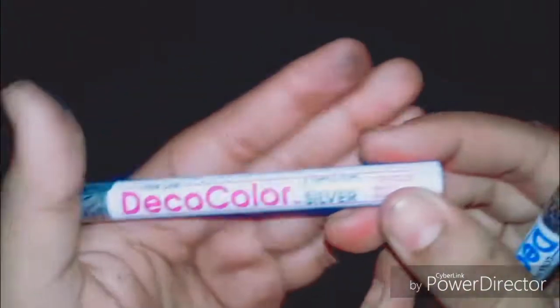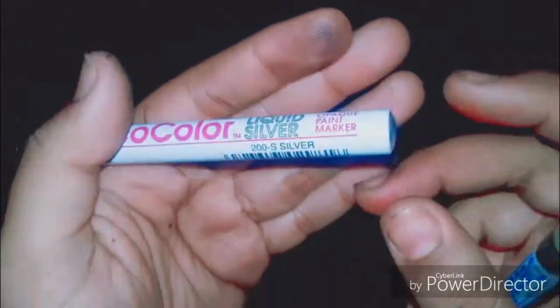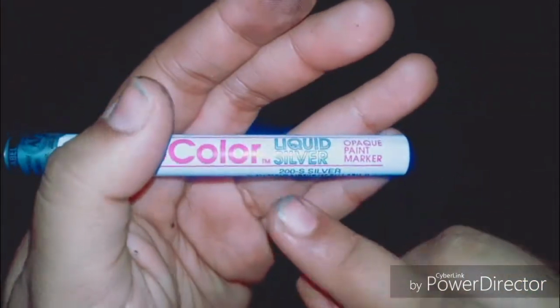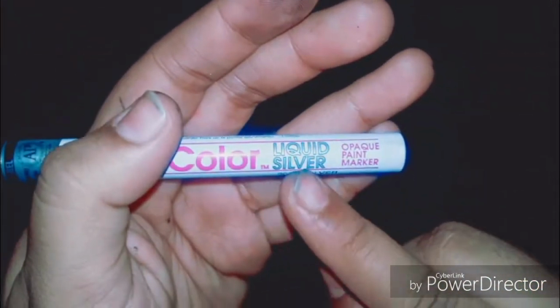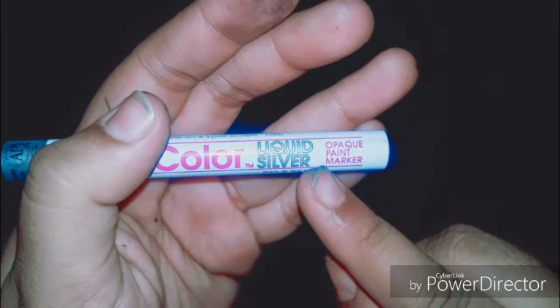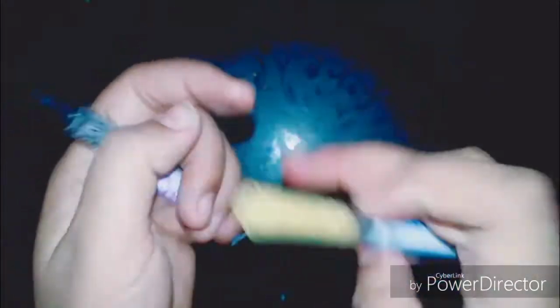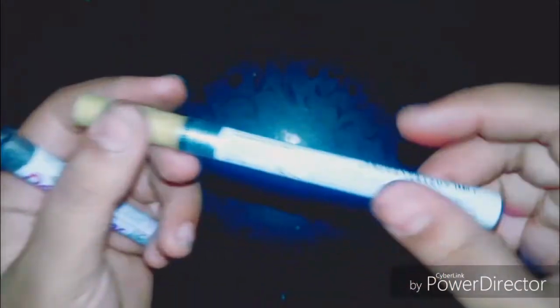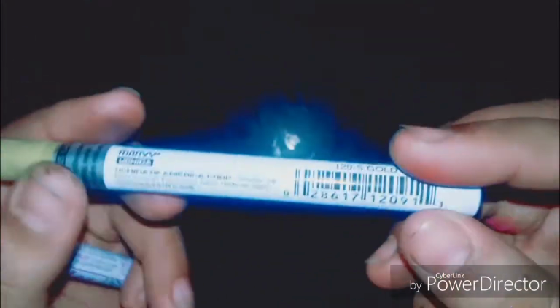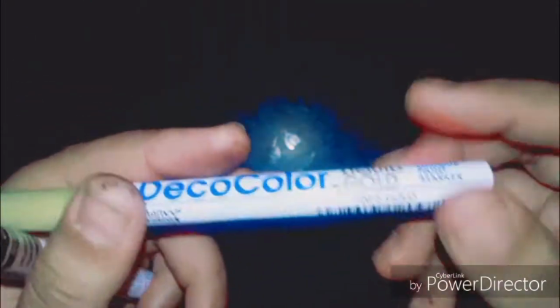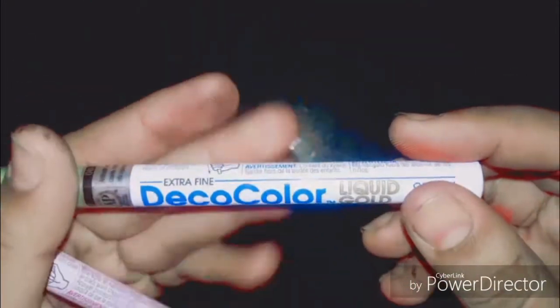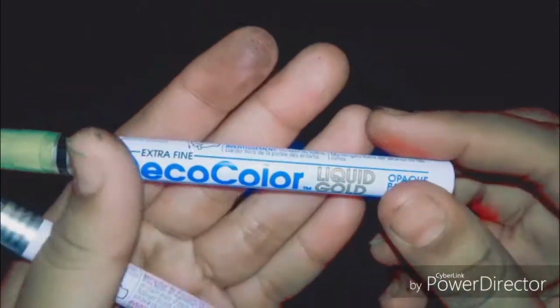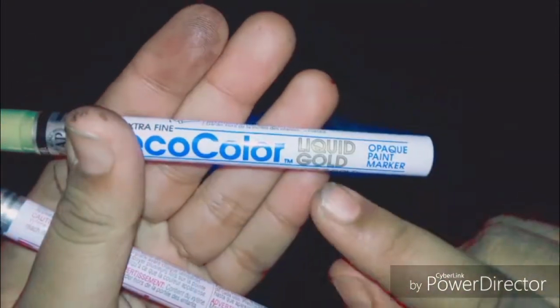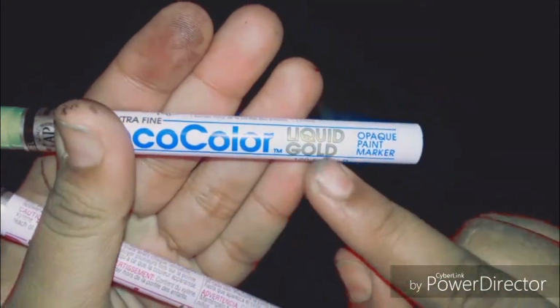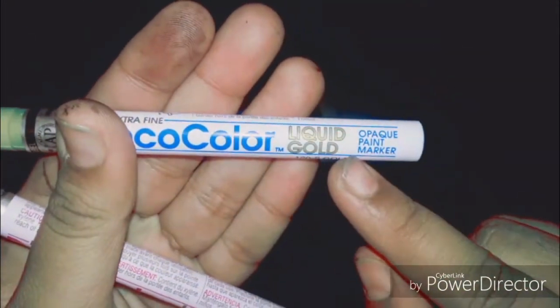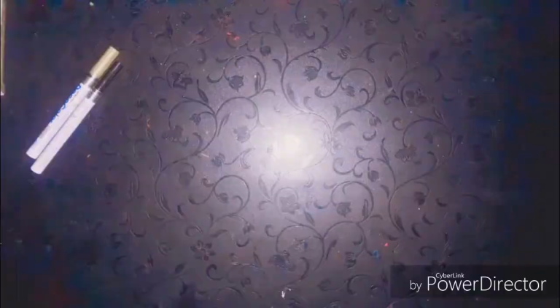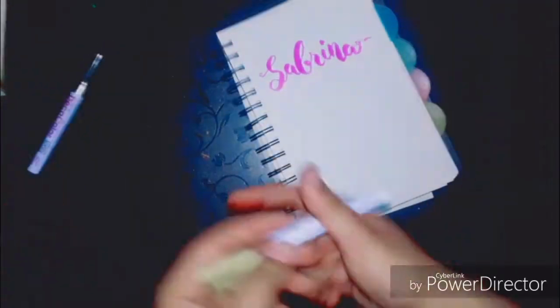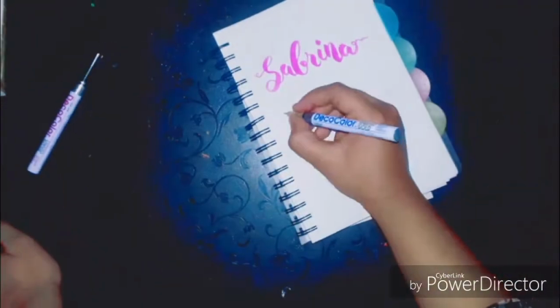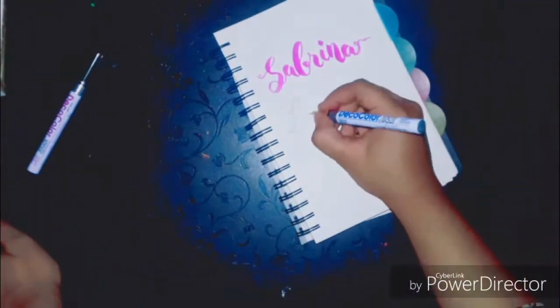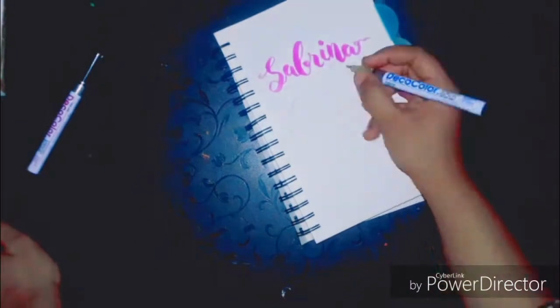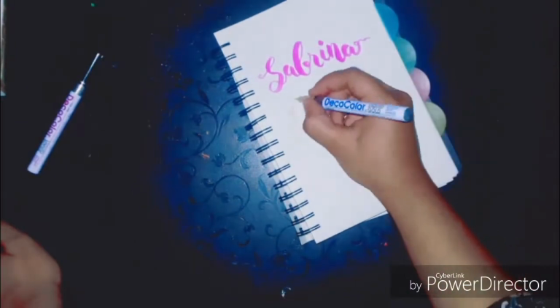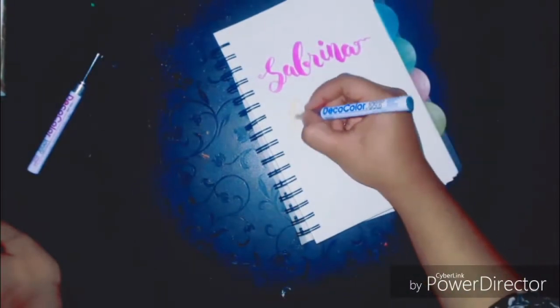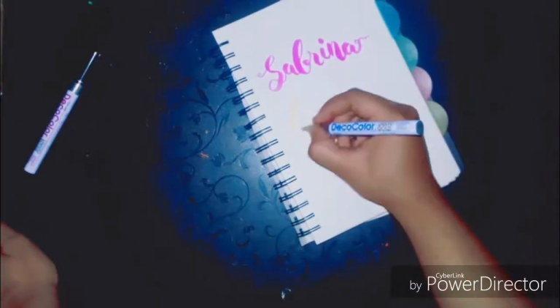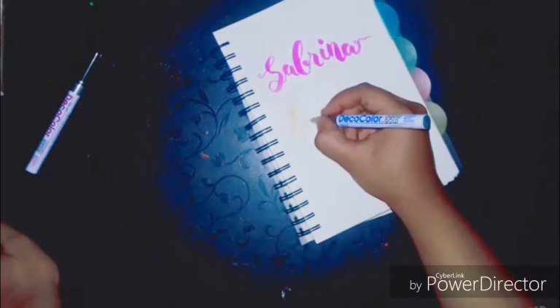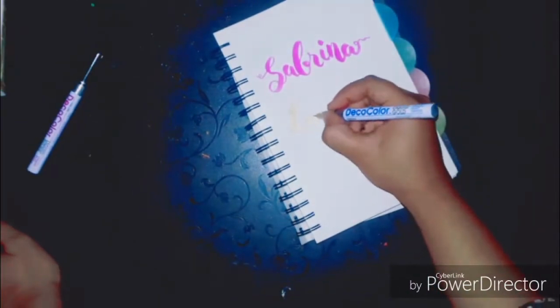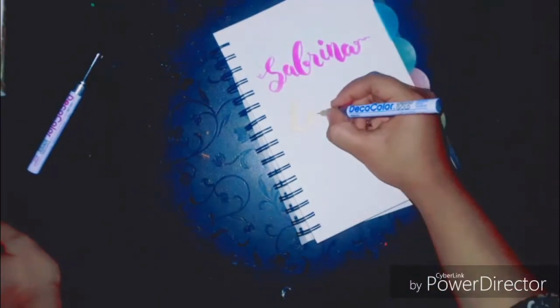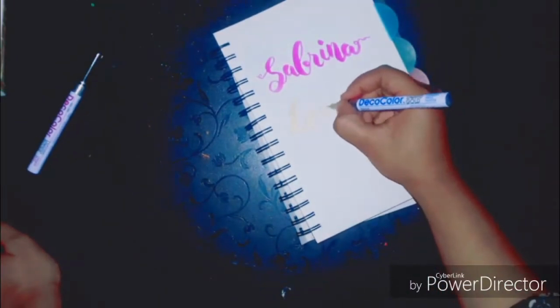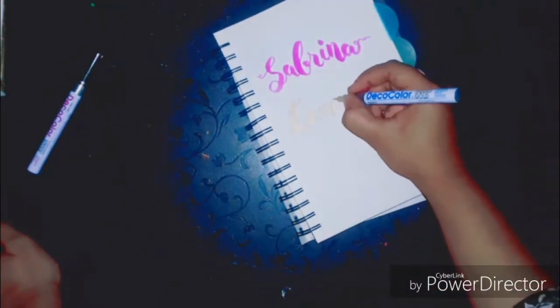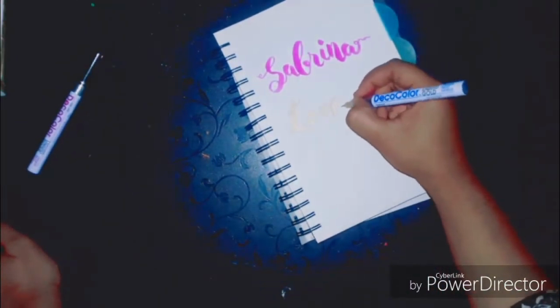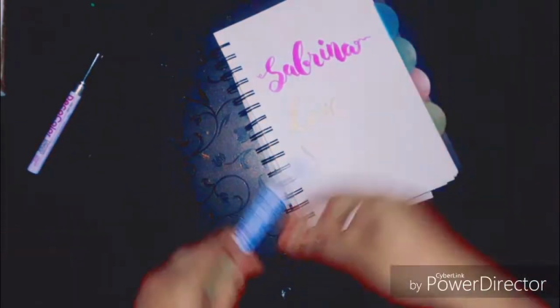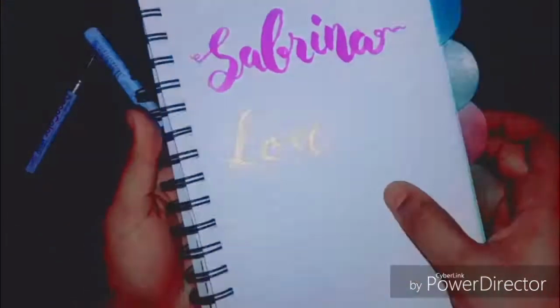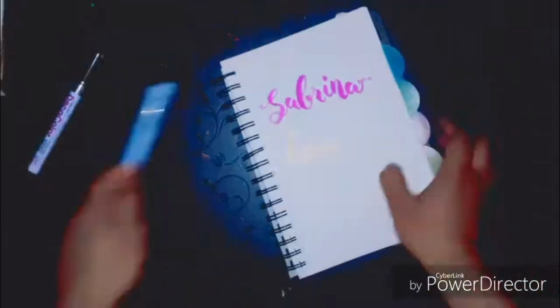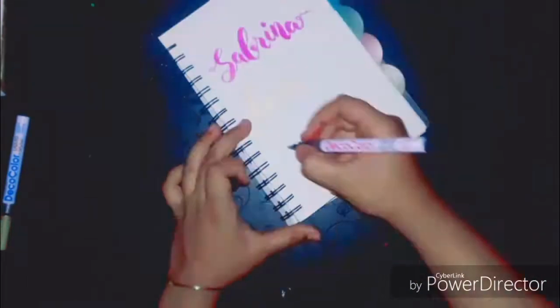I've been using the Deco color markers for different purposes — you can easily fake calligraphy using them, as shown here.